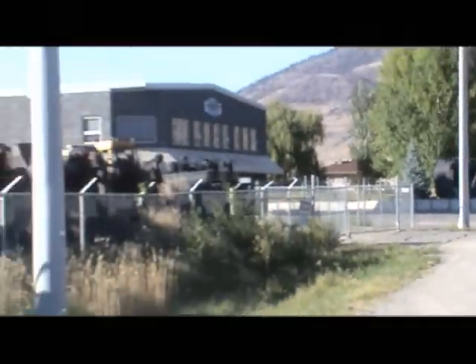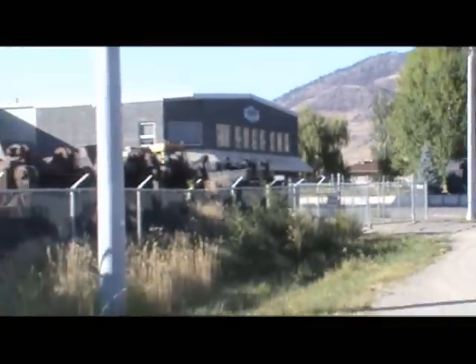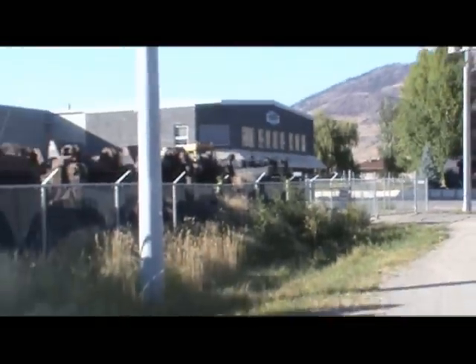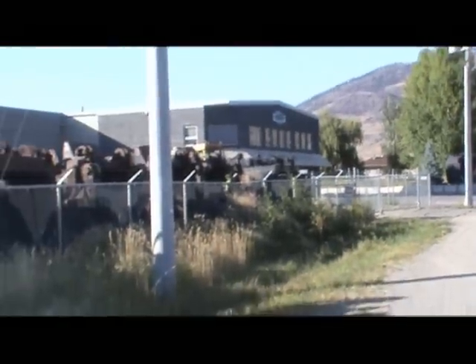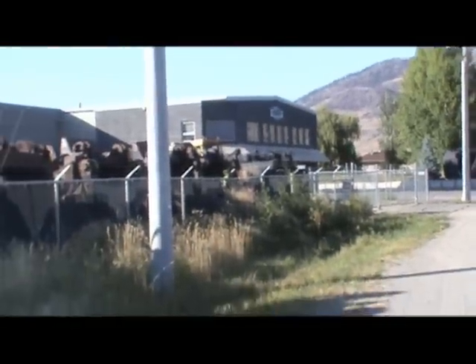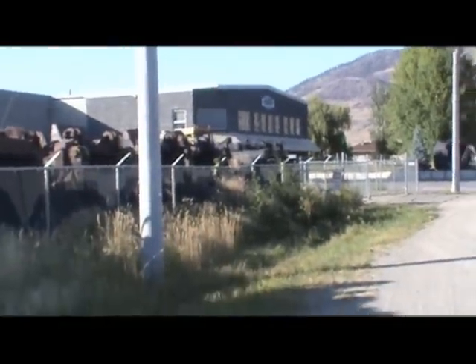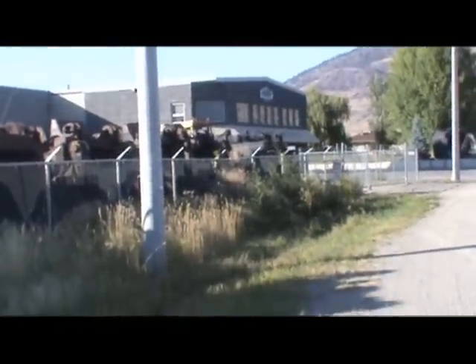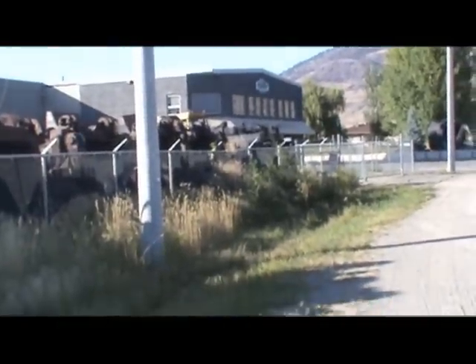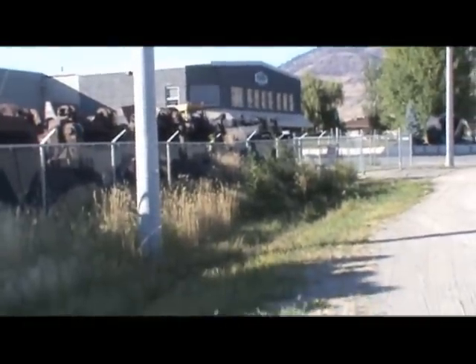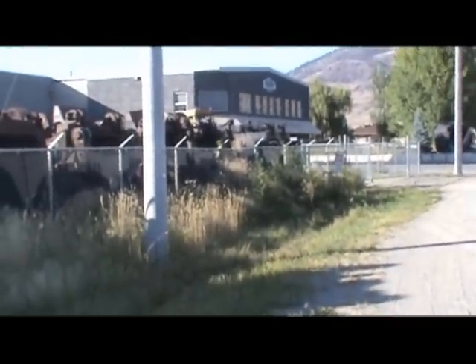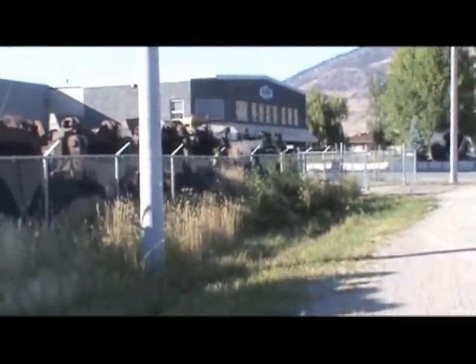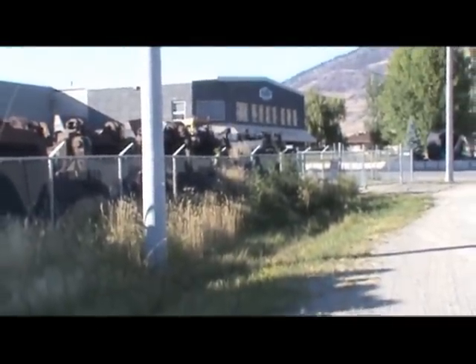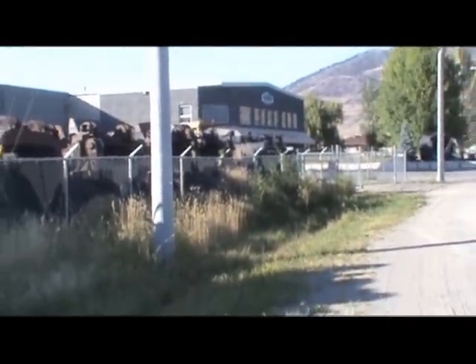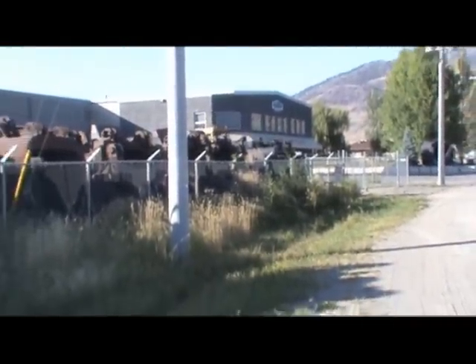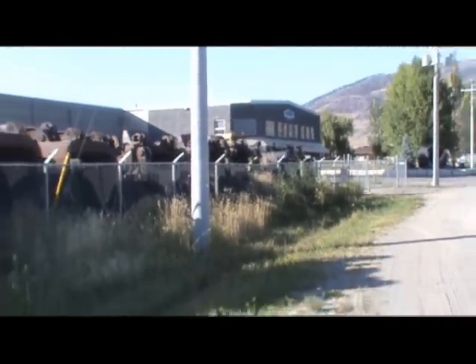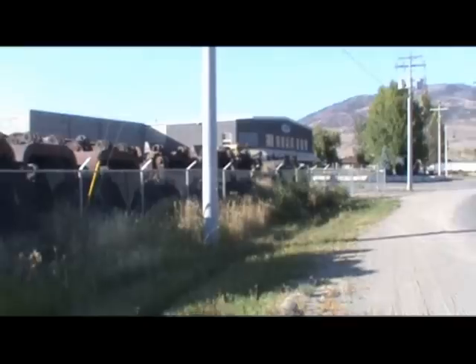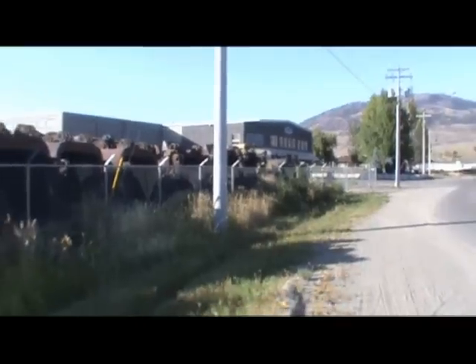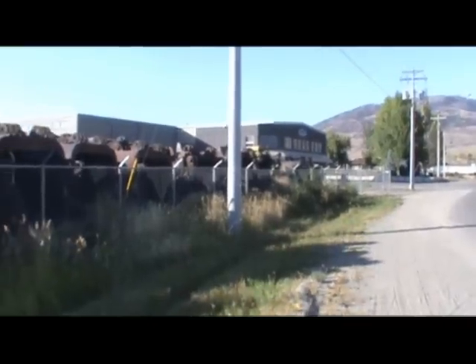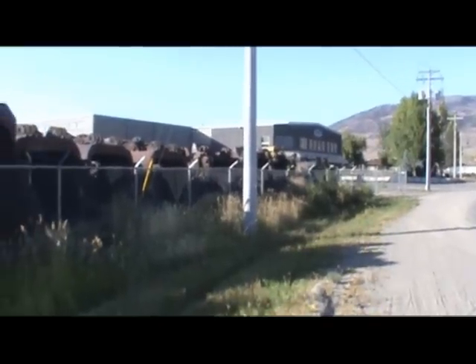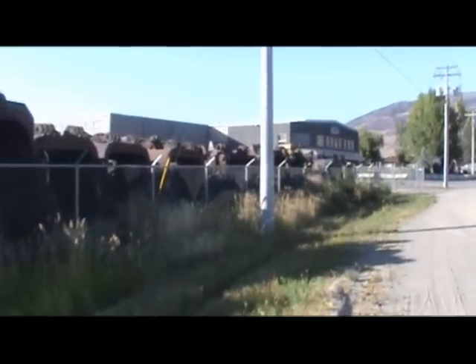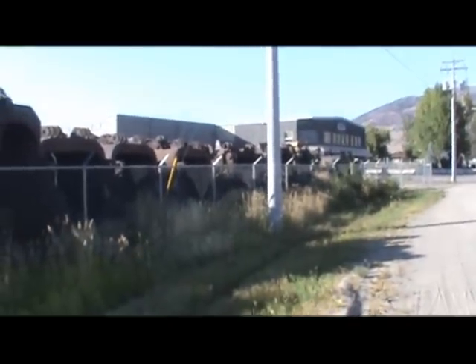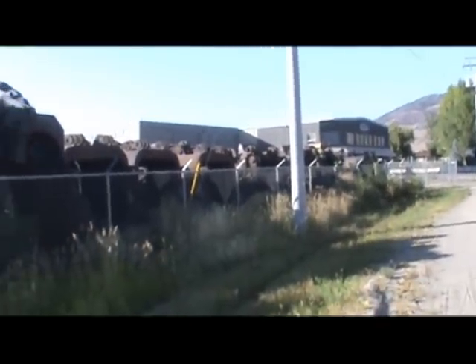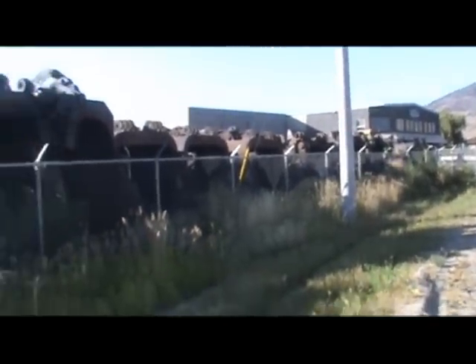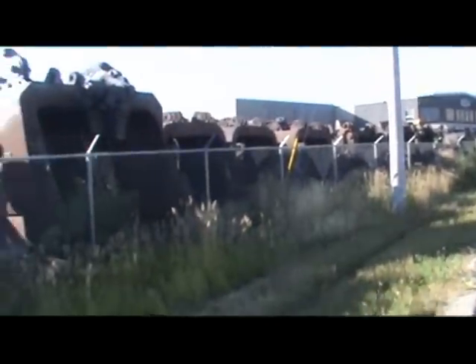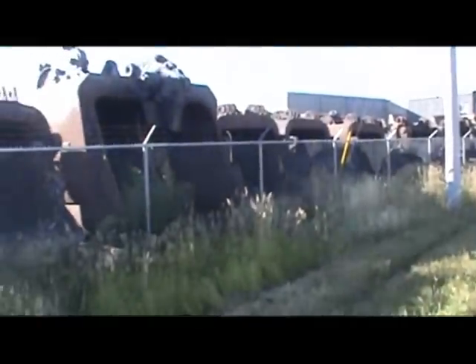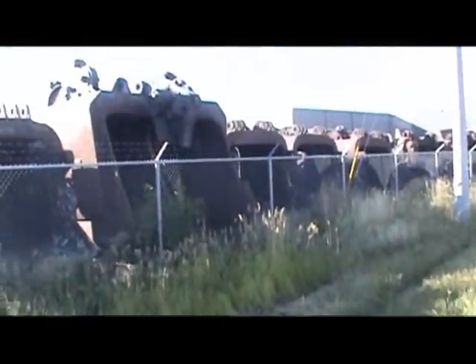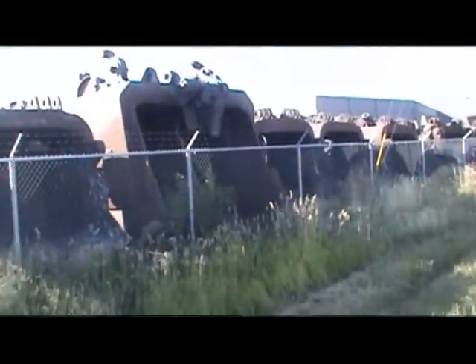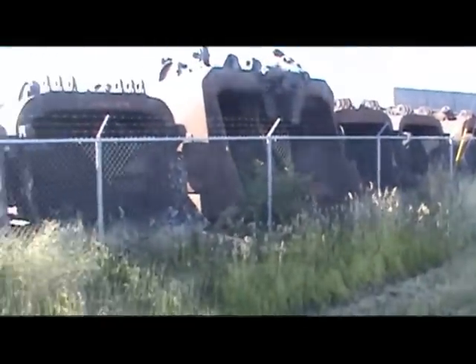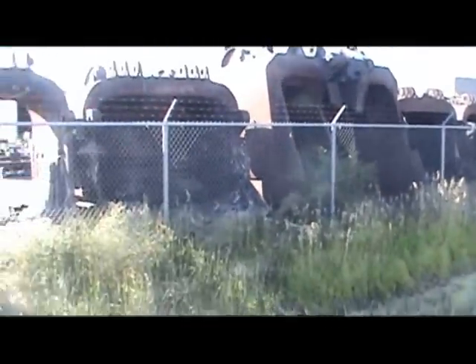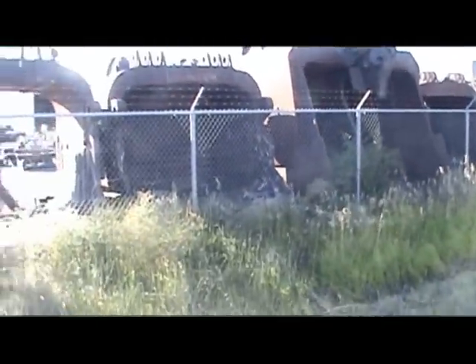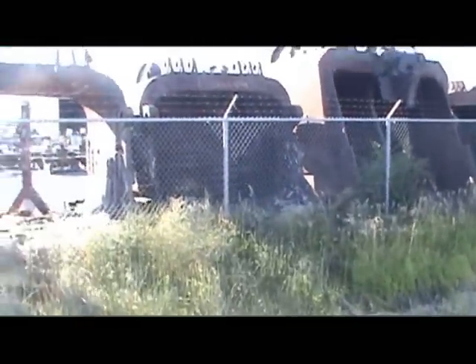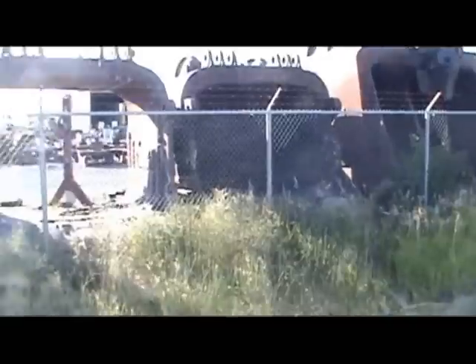This place in Kamloops sells mining equipment, and I've never seen so many drag buckets in my life. In fact, never seen any in my life. This is kind of cool.